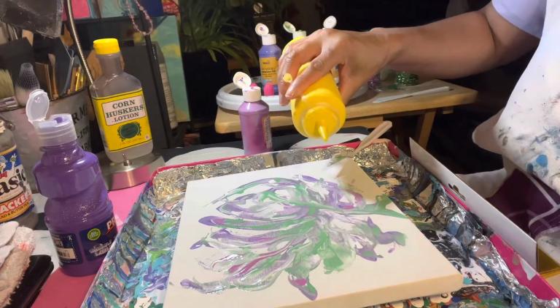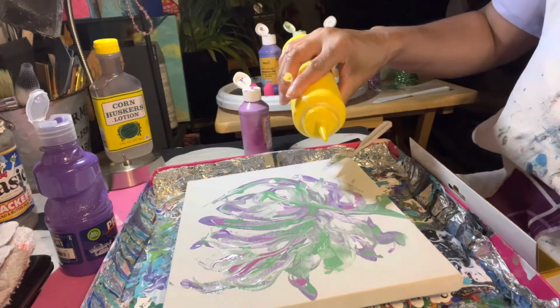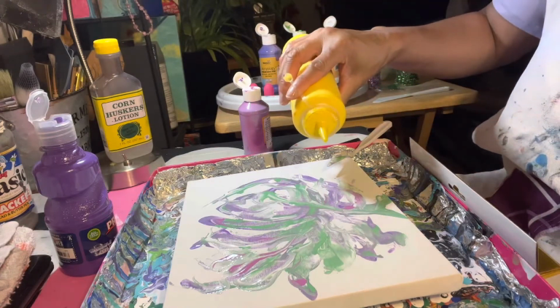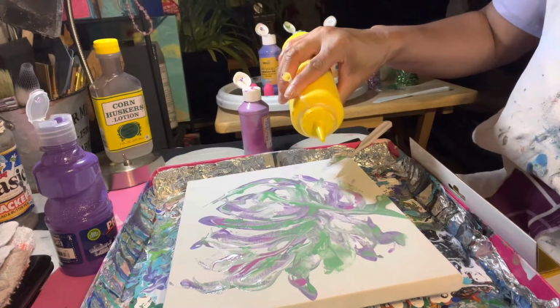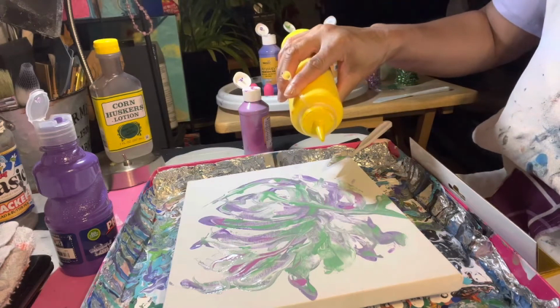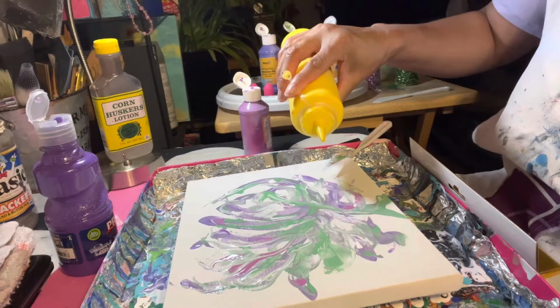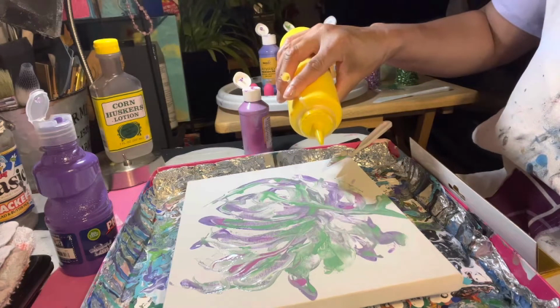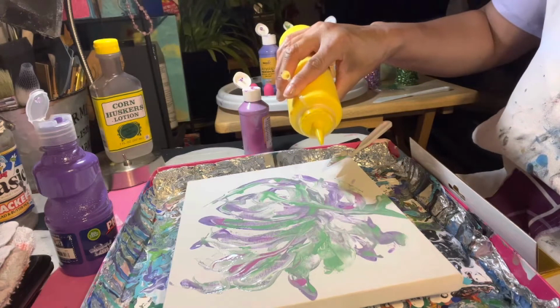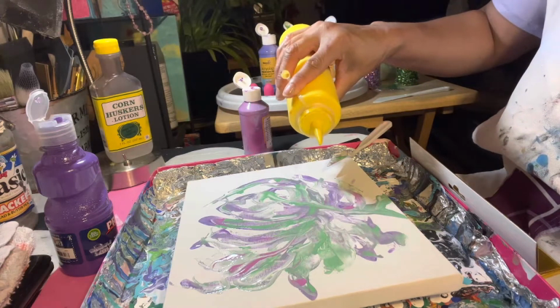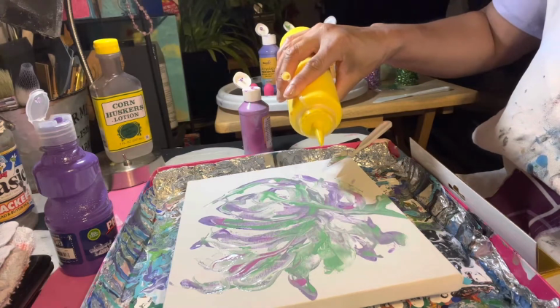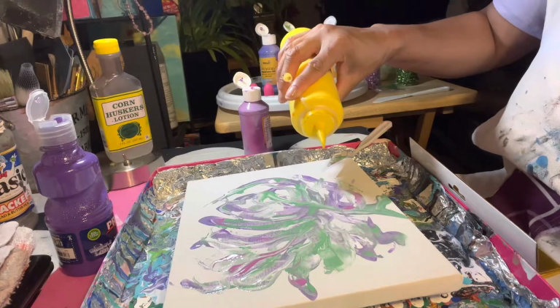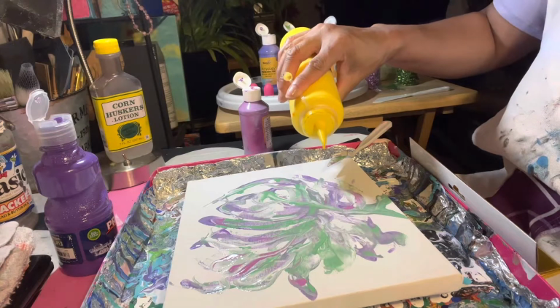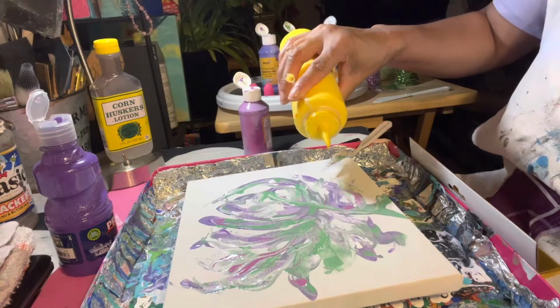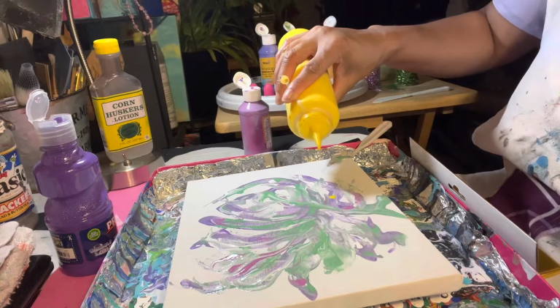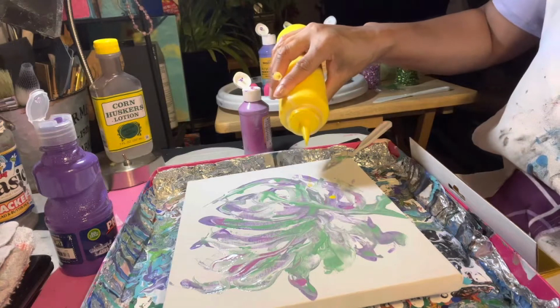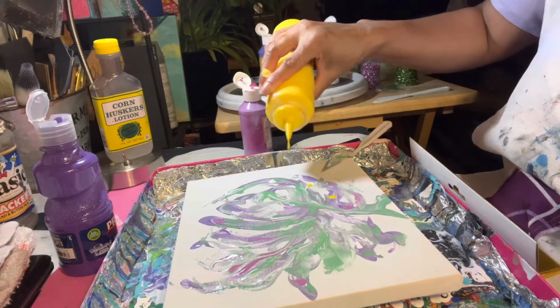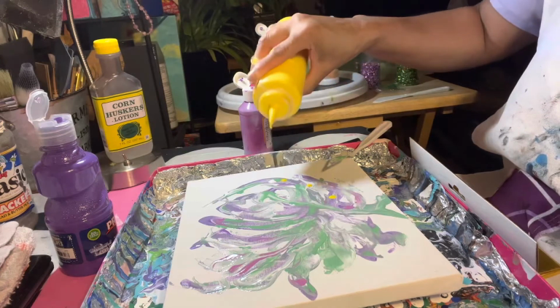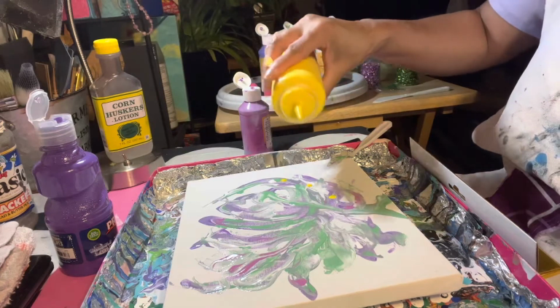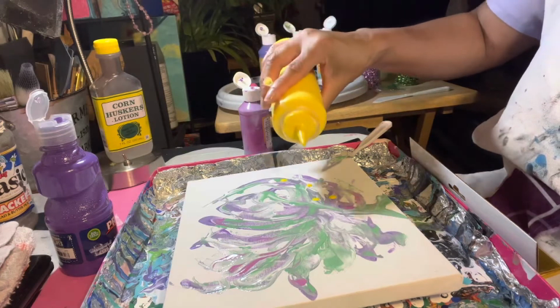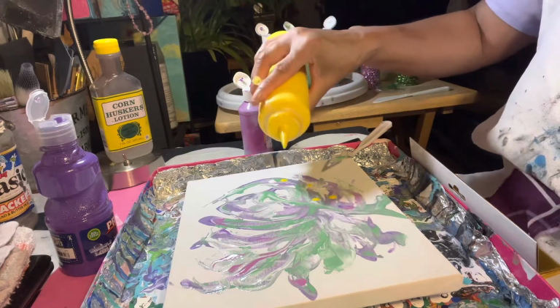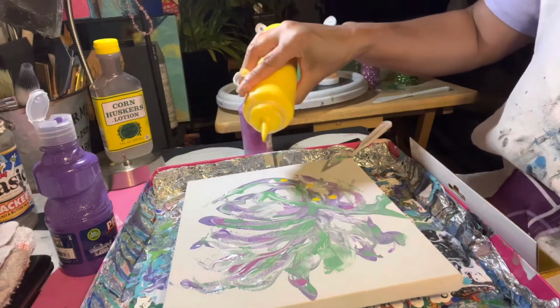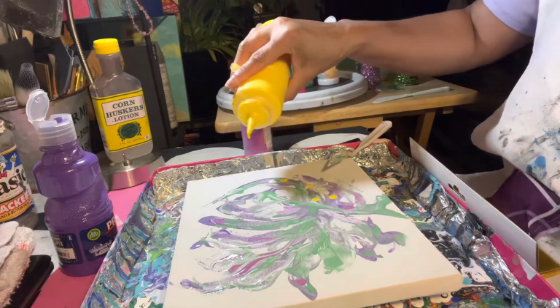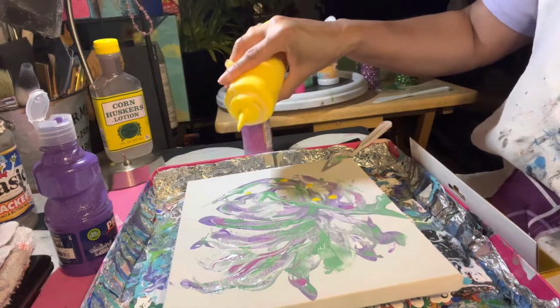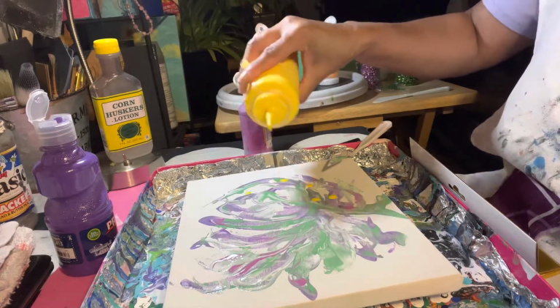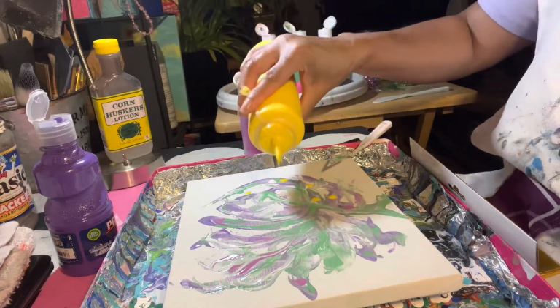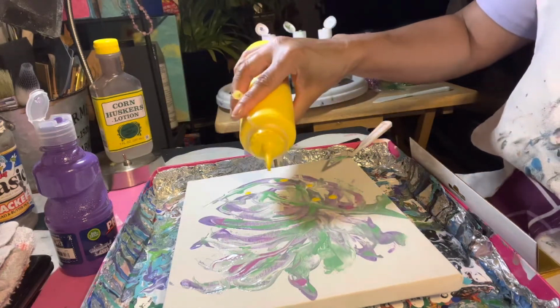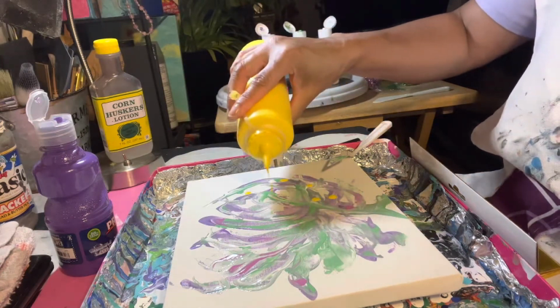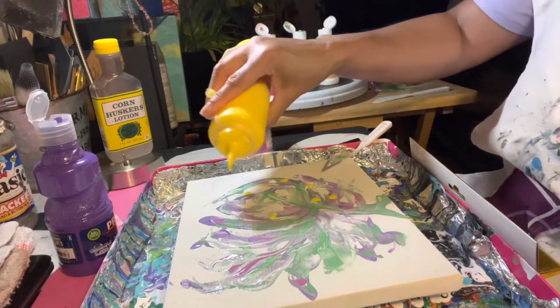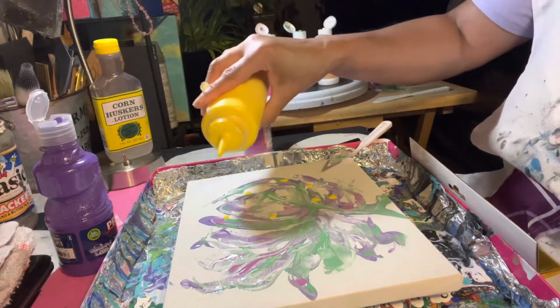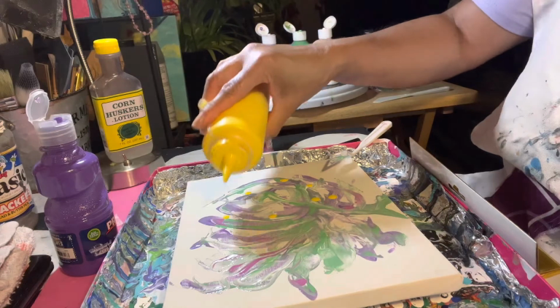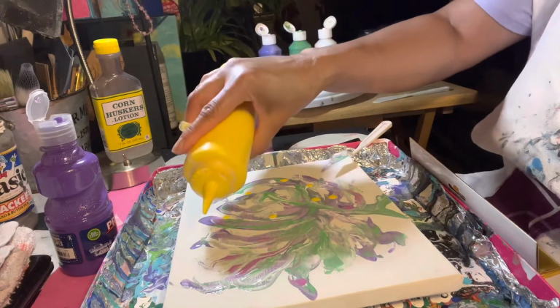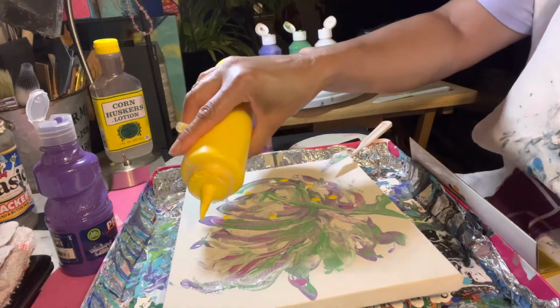A little bit of yellow — oh, that was a nice highlight of color!